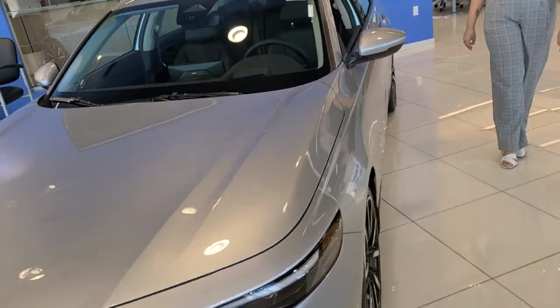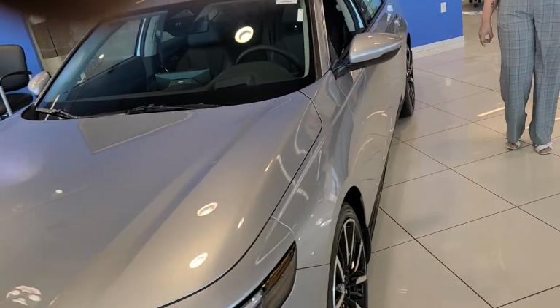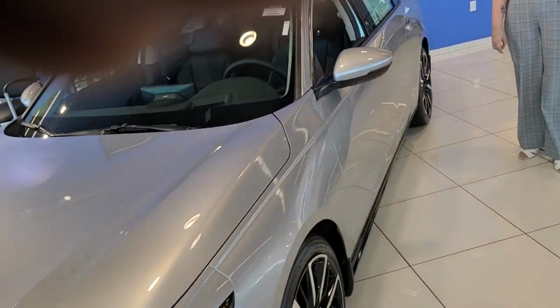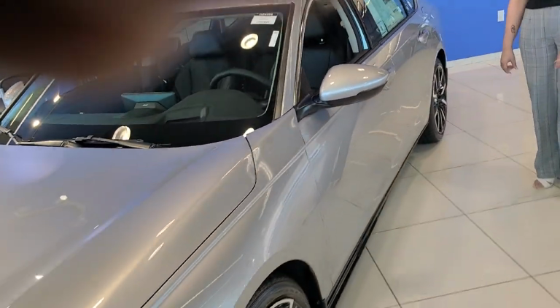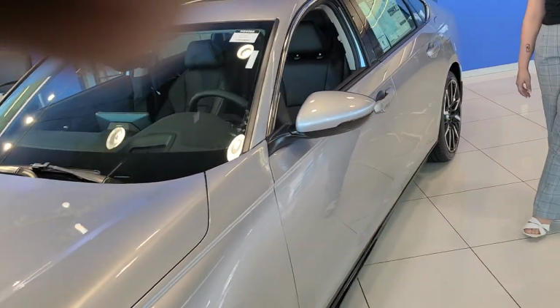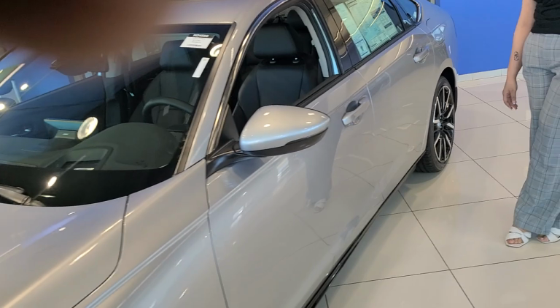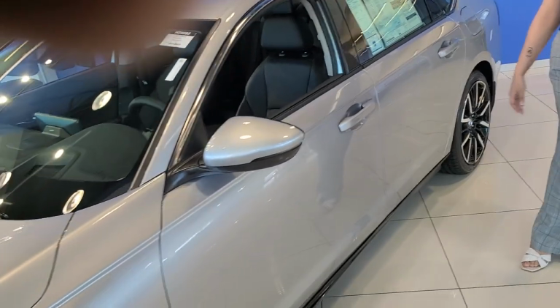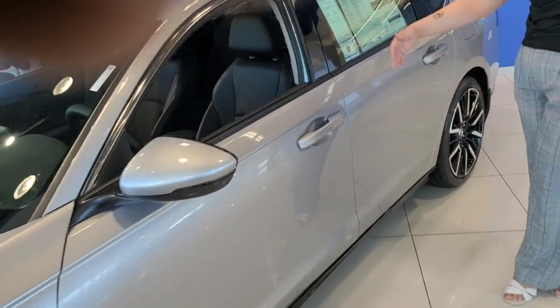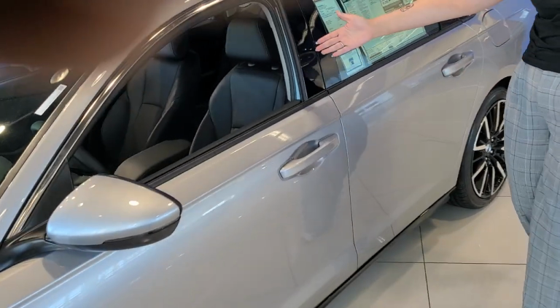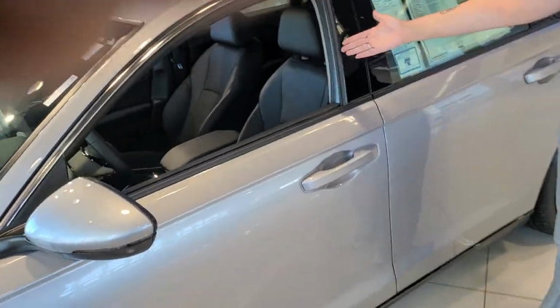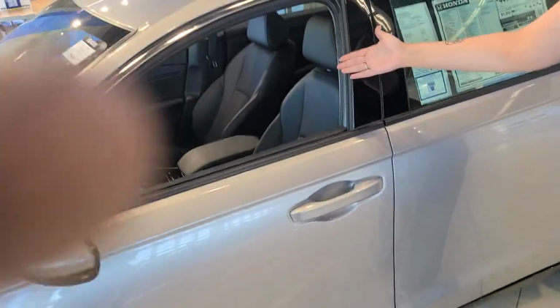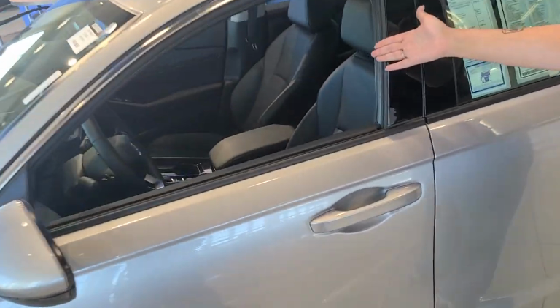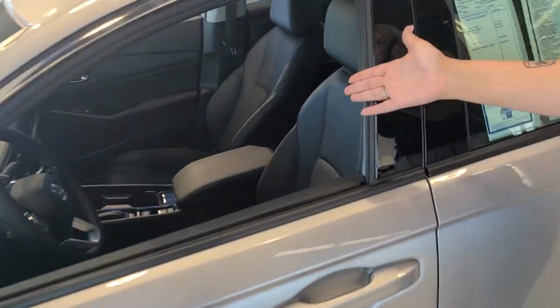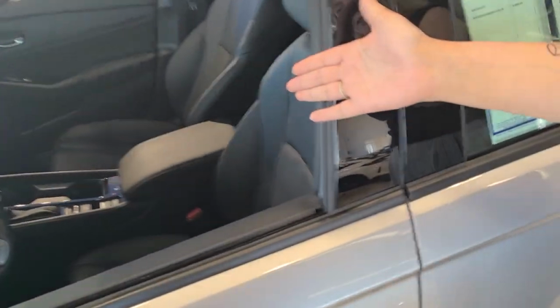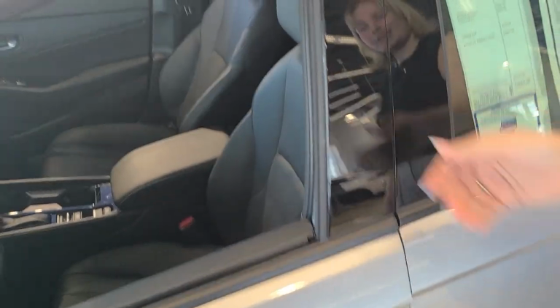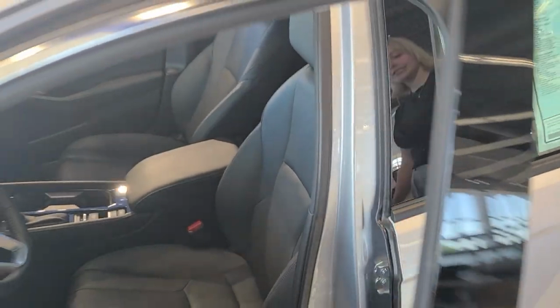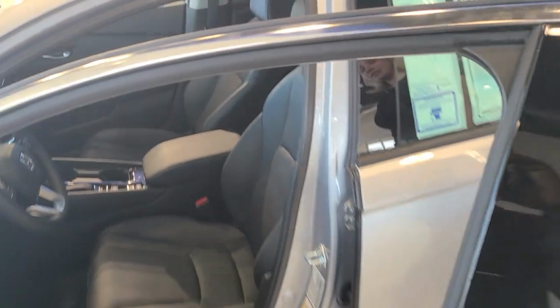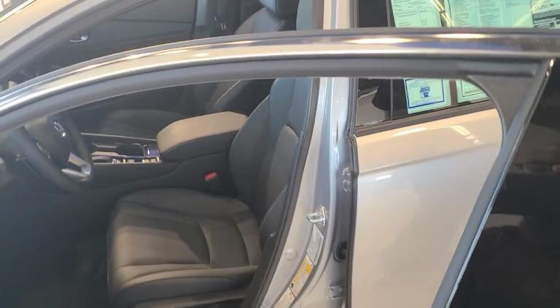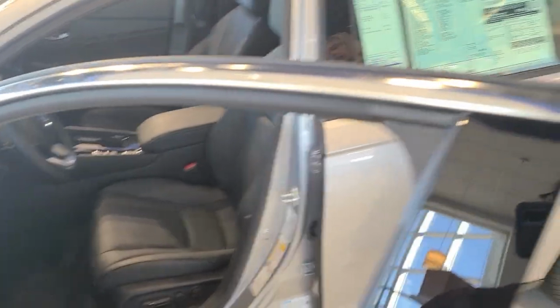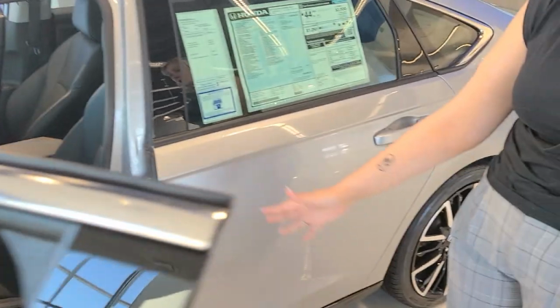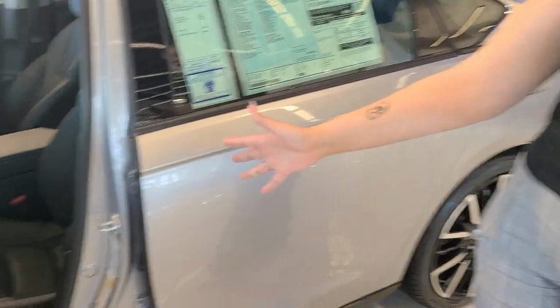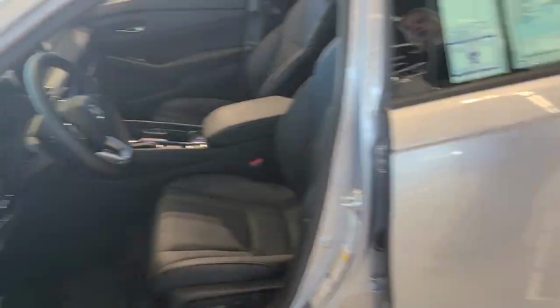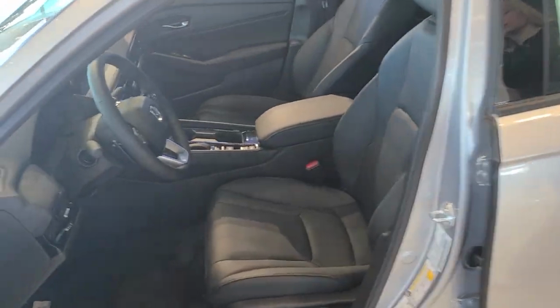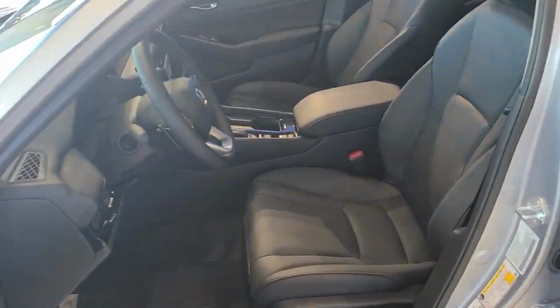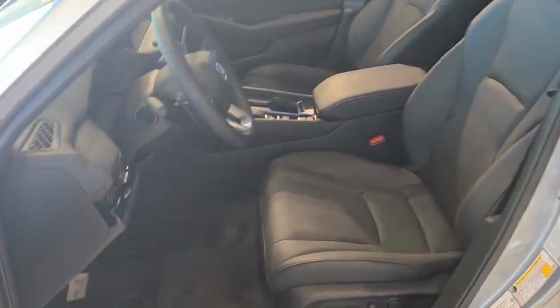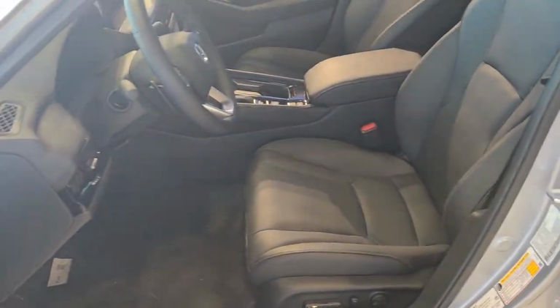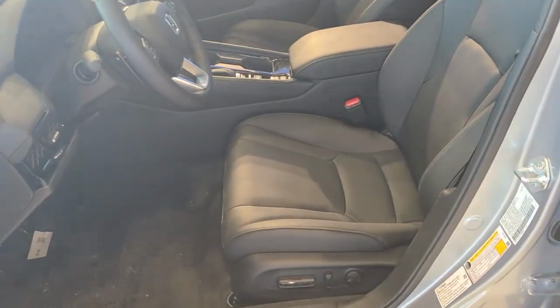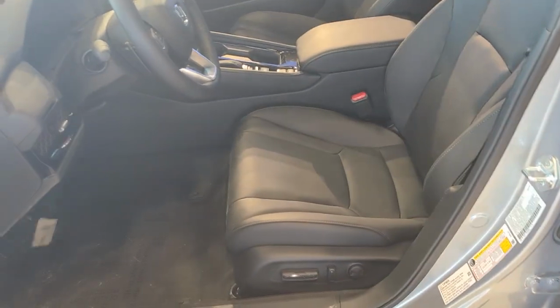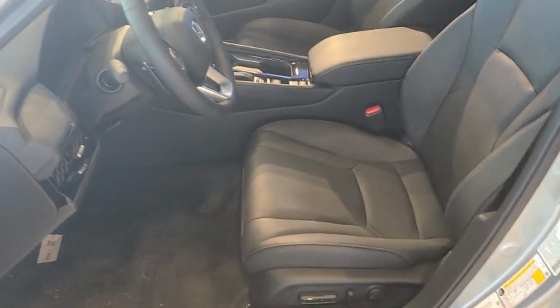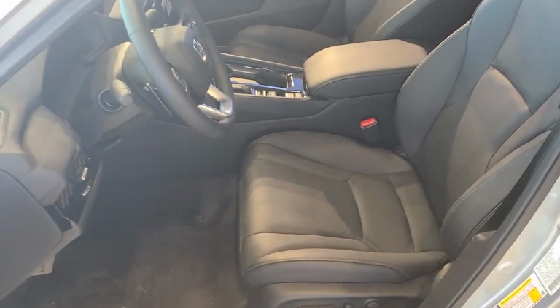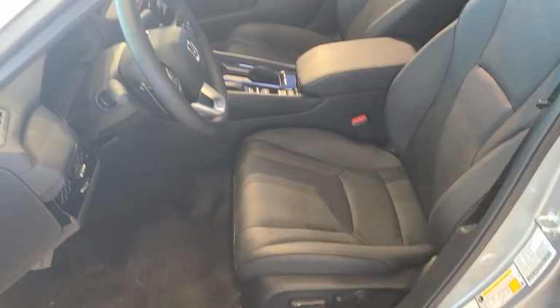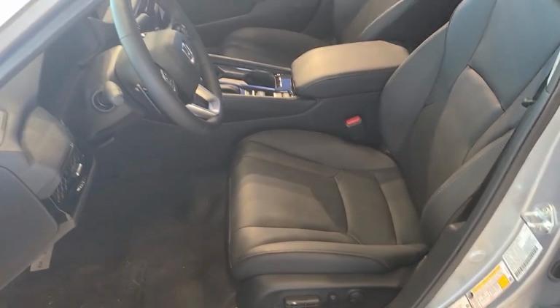On the interior, you have nice leather, heated and ventilated seats, power seats. You can also see the nice moonroof as well.